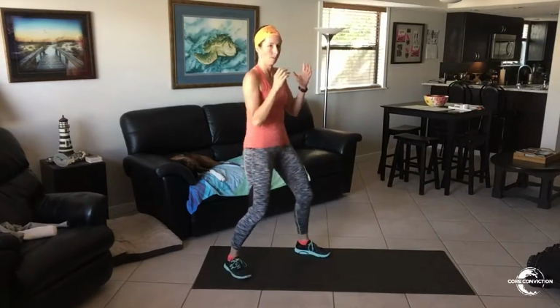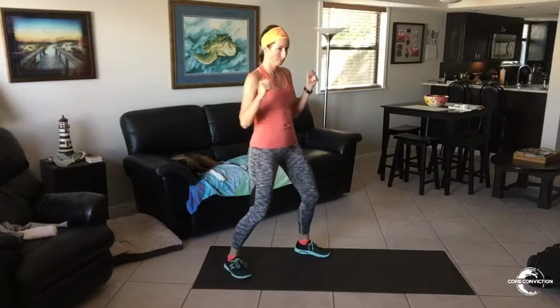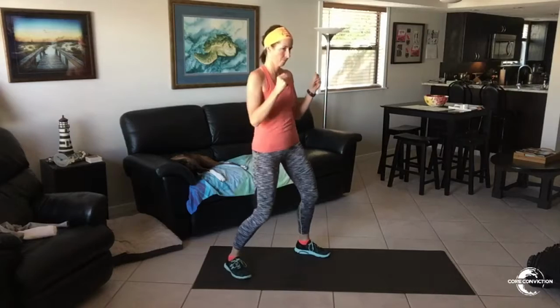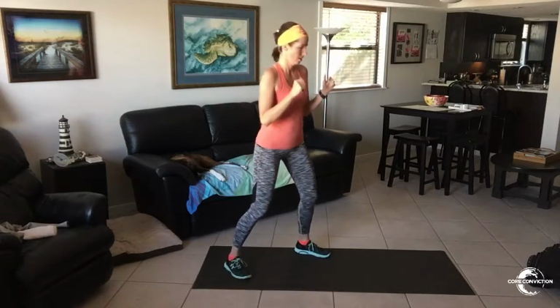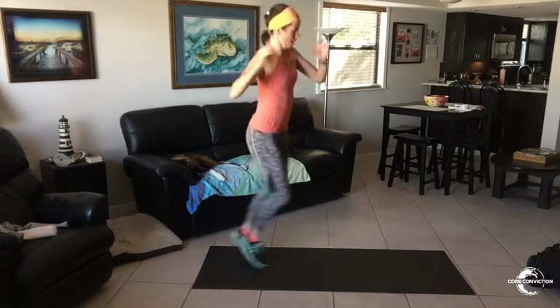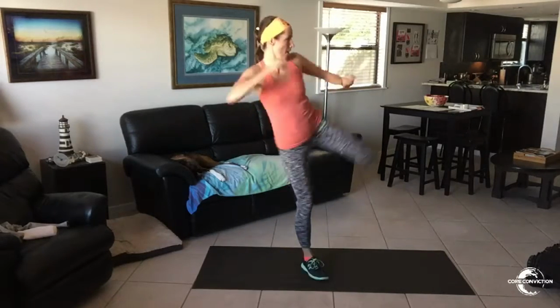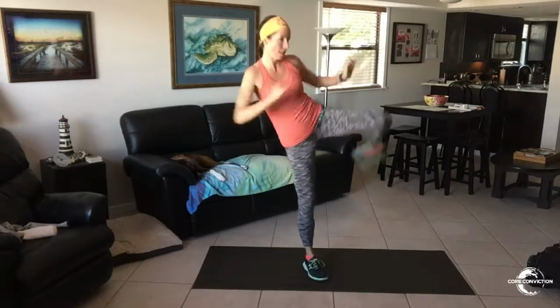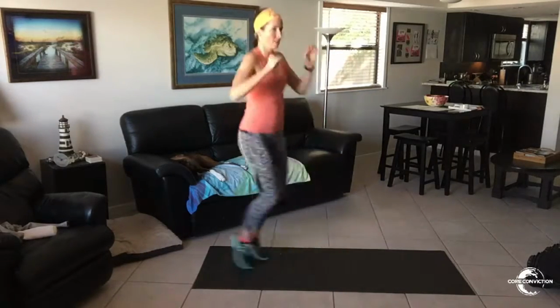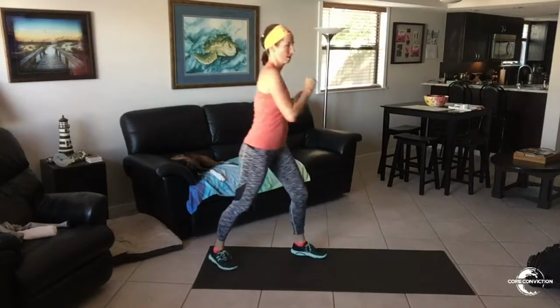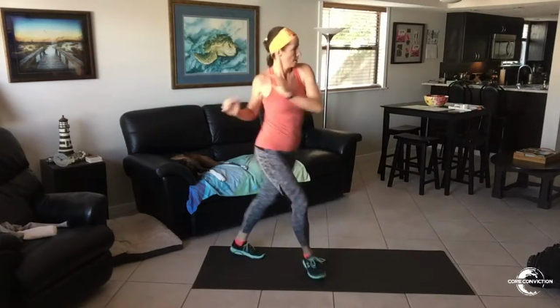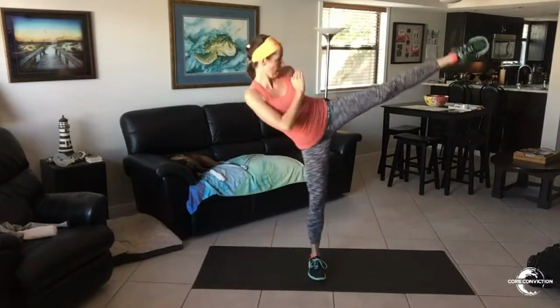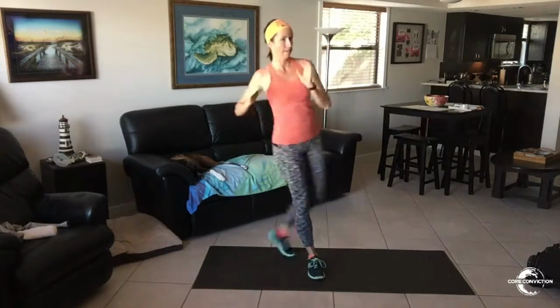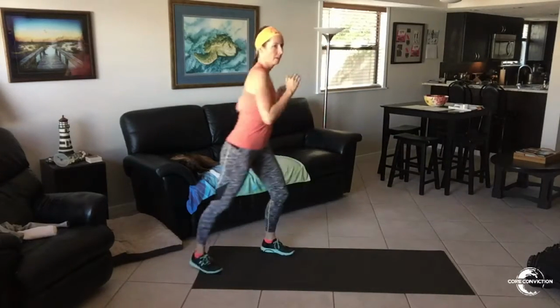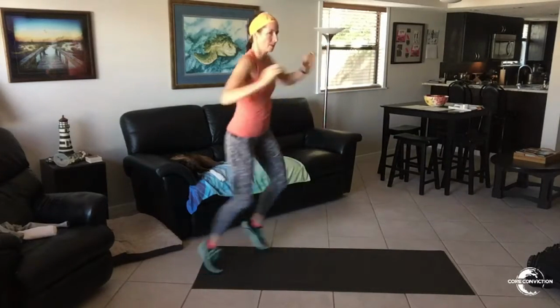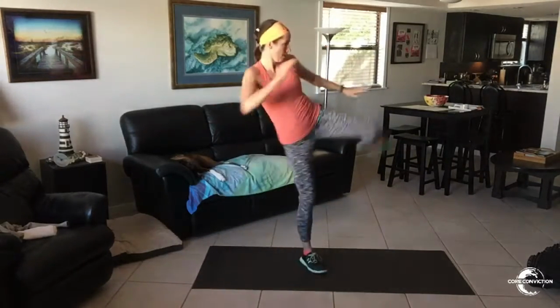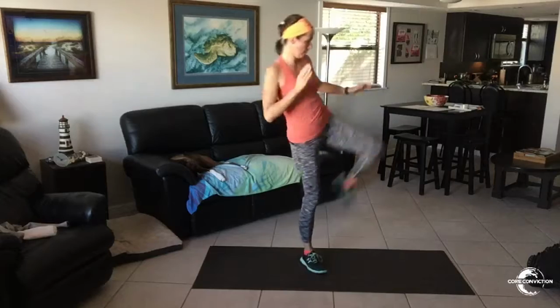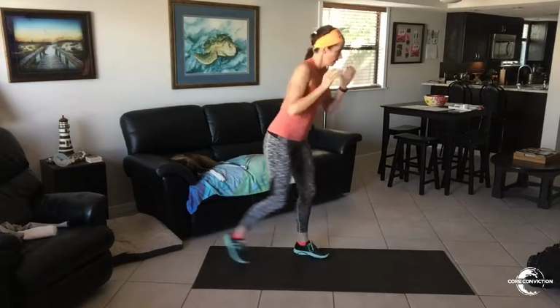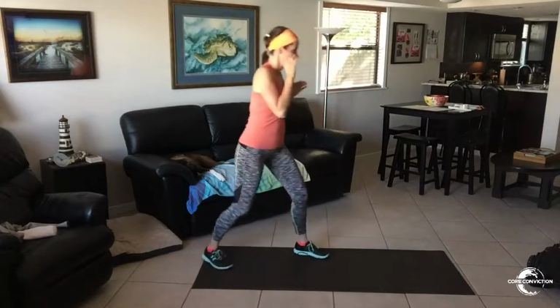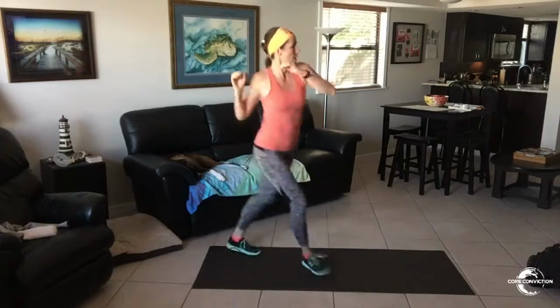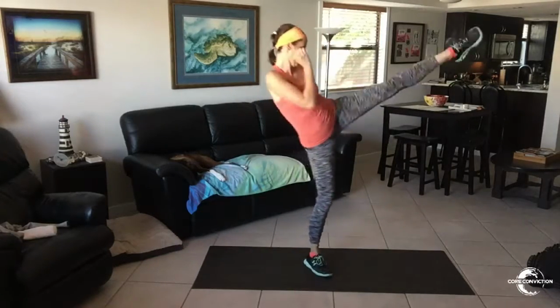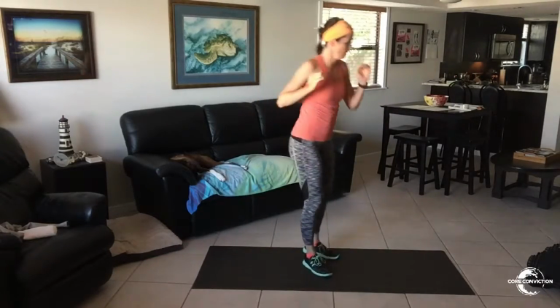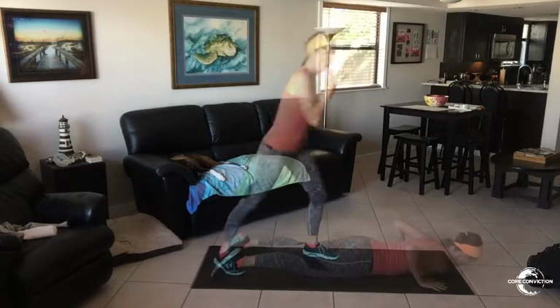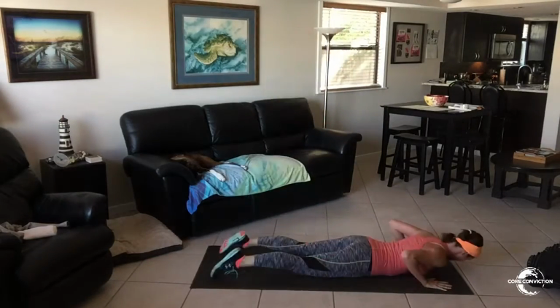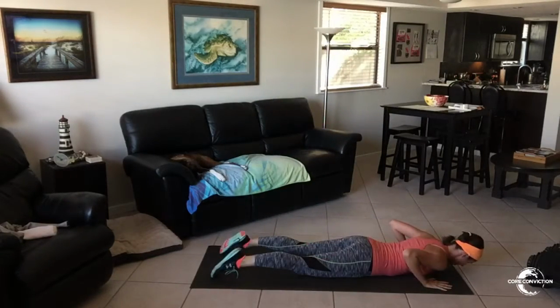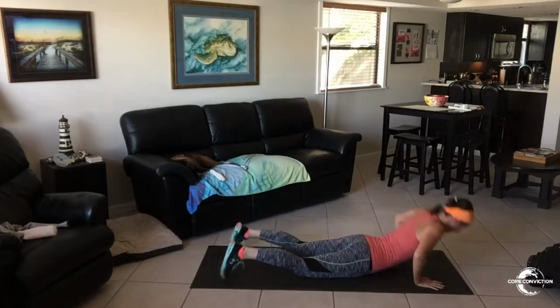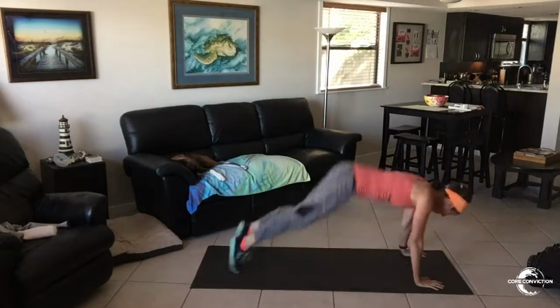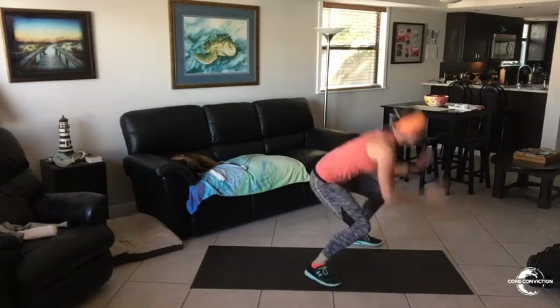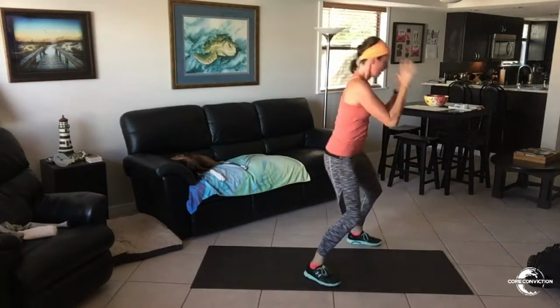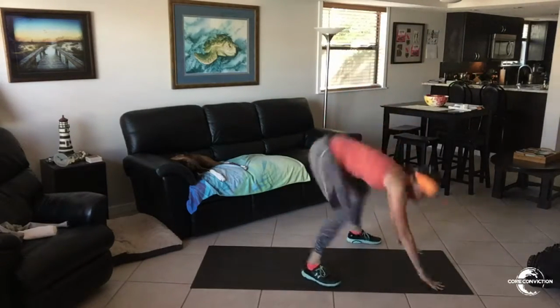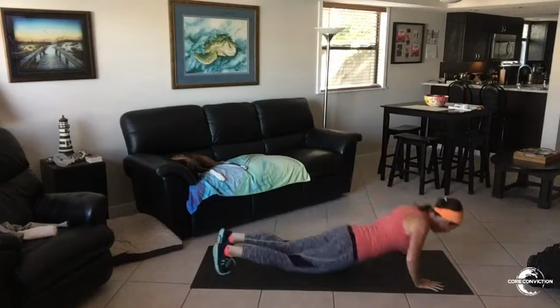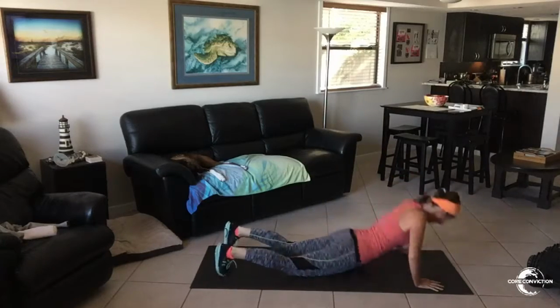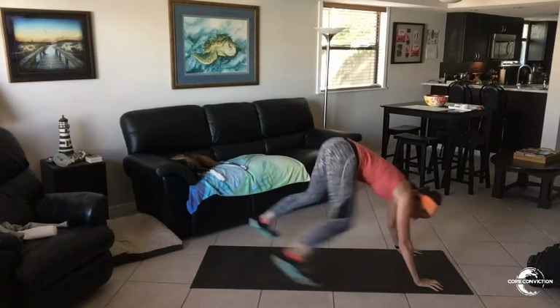Here we go in 3, 2, 1. Put down. You are here for 60 seconds. Now, the beauty of that is you have a whole minute to get it right. So take your time. You can start slow. 3, 2, 1. Pop up. Pop up. Get down. And get up.